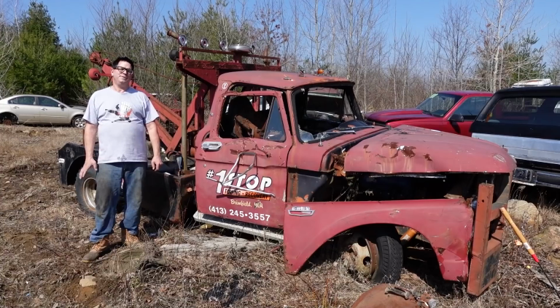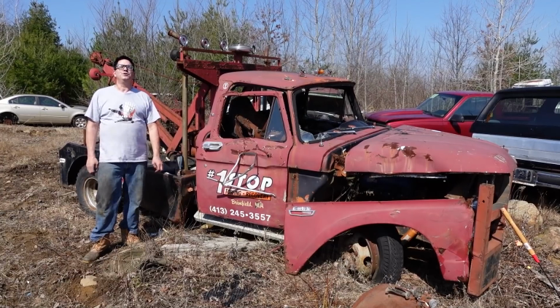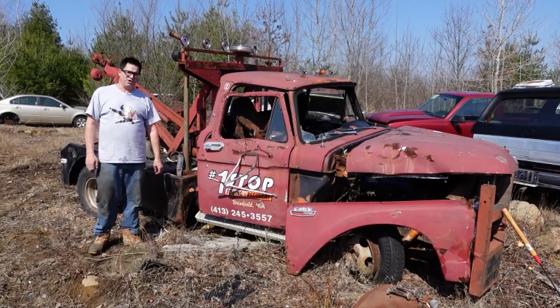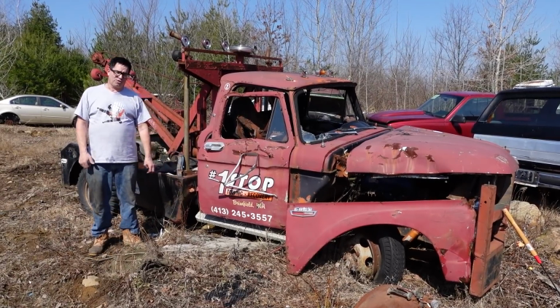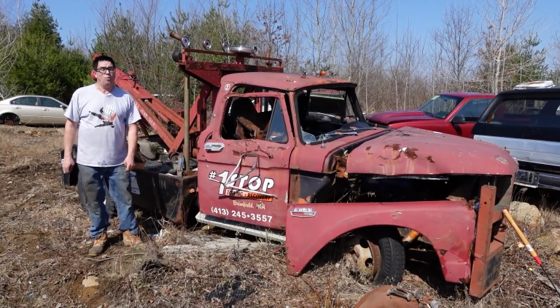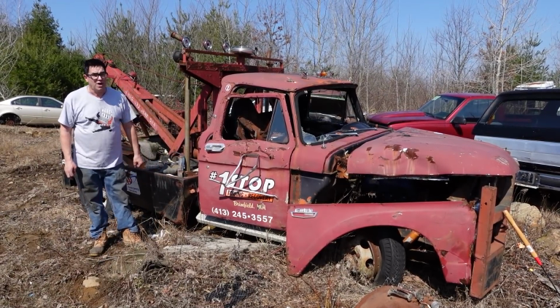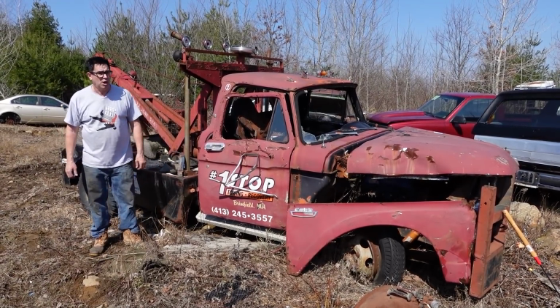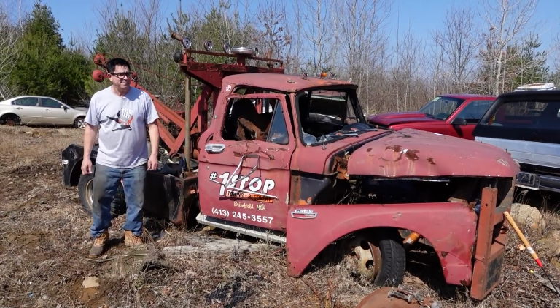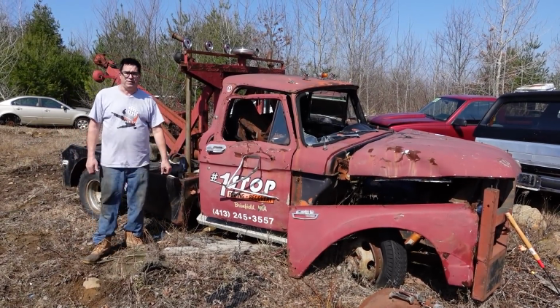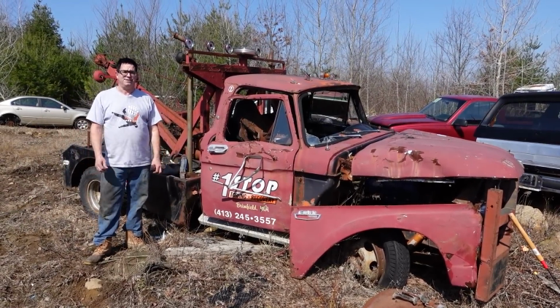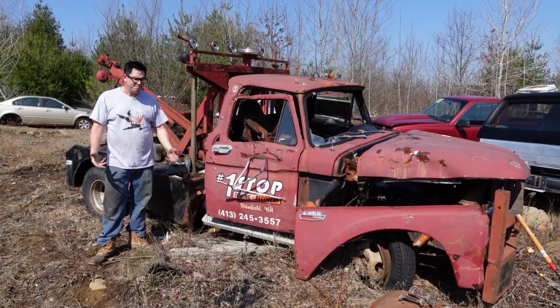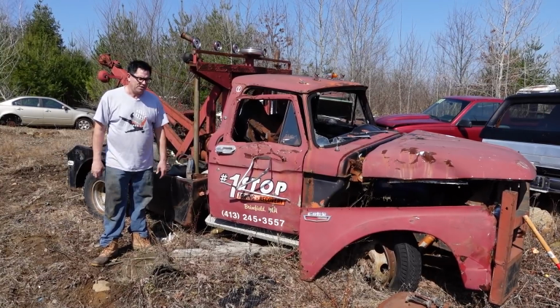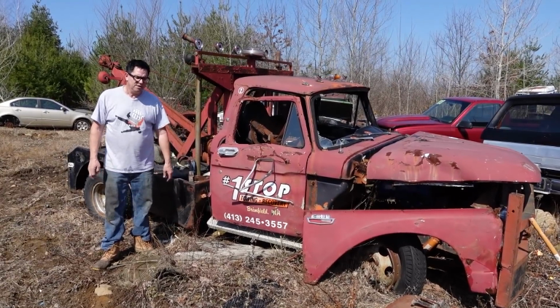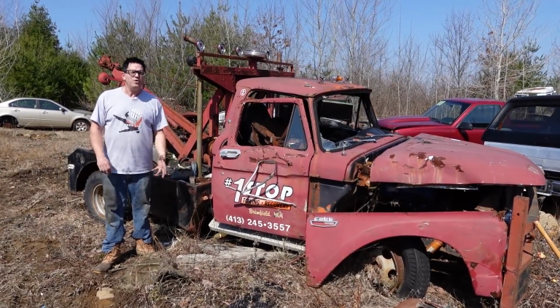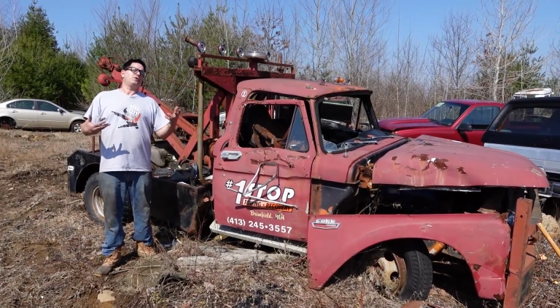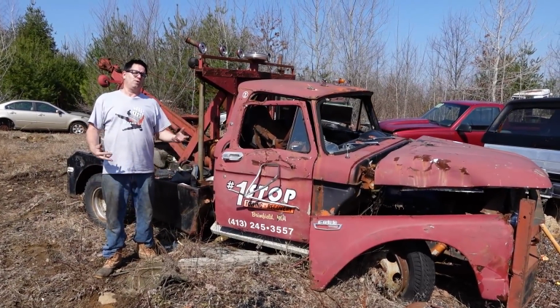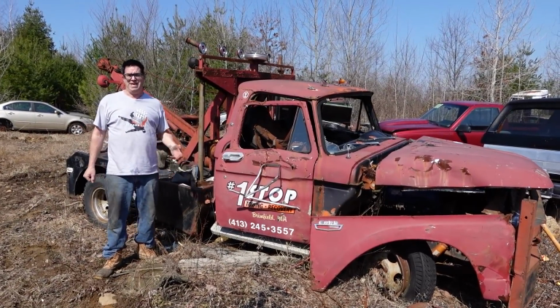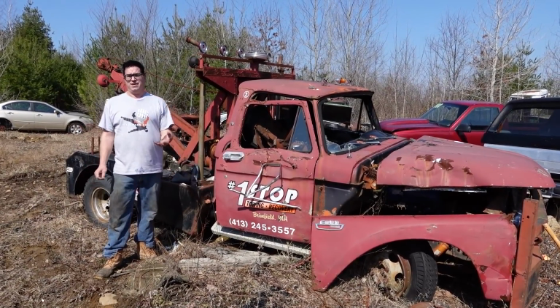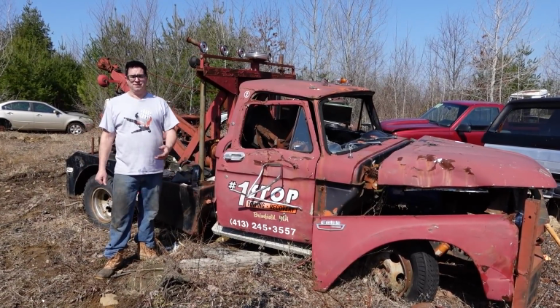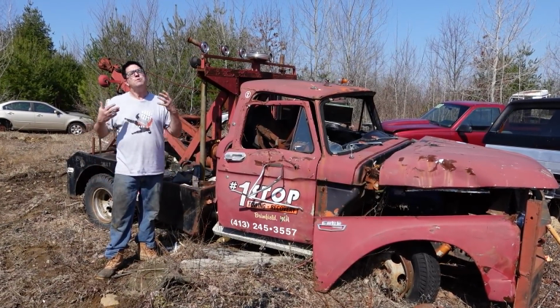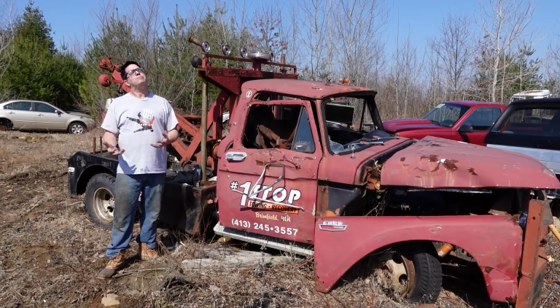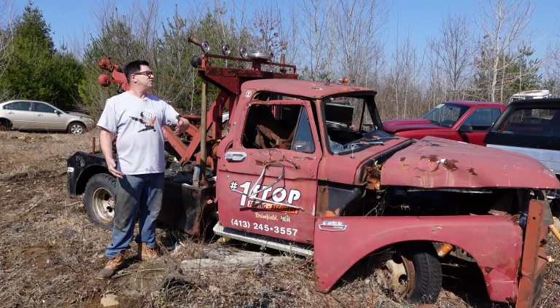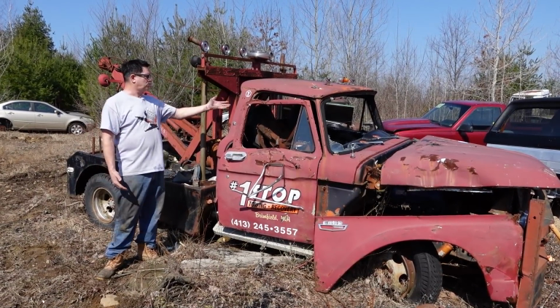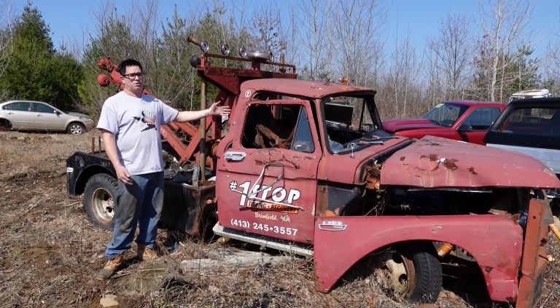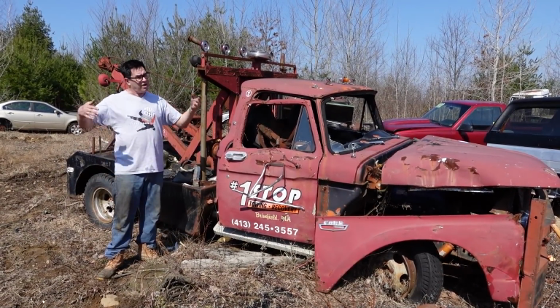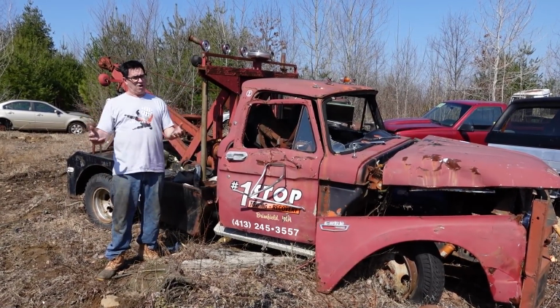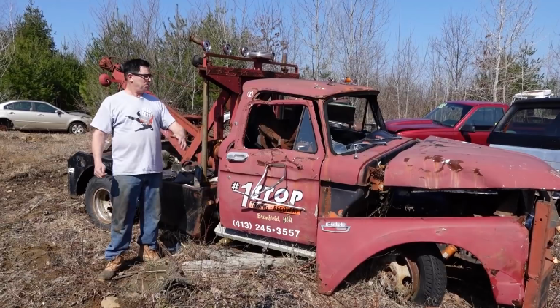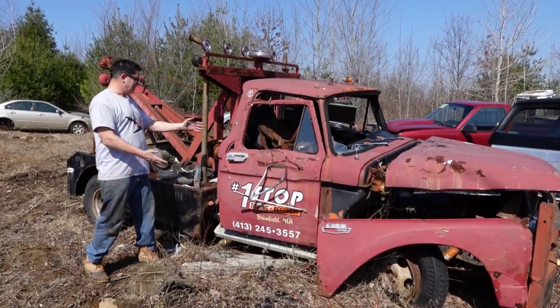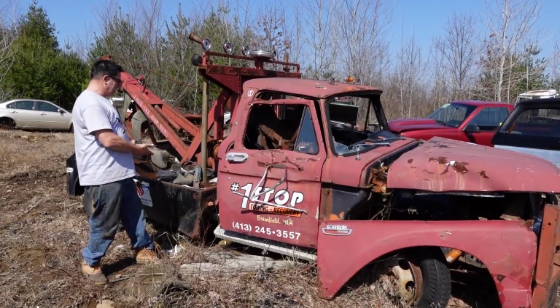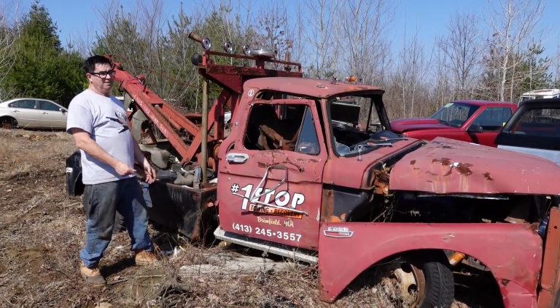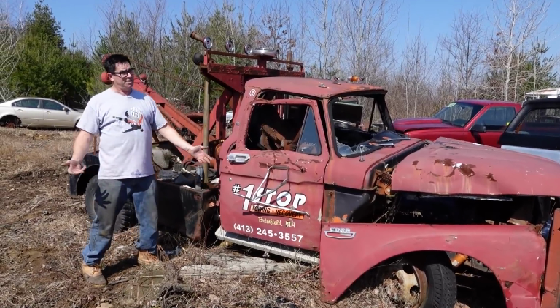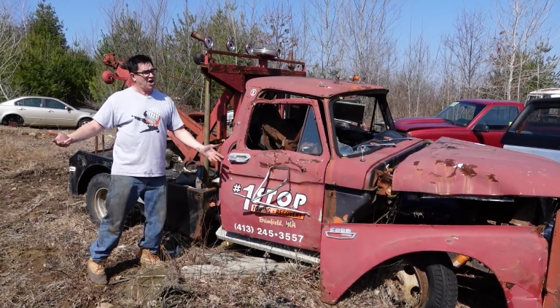Steve Mianni here doing the Junkyard Crawl at One Stop Towing in Brimfield, Mass. There's a big question: where do doctors go when they get sick? Well, the same question applies to tow trucks — where do they go when they get sick? To the junkyard.